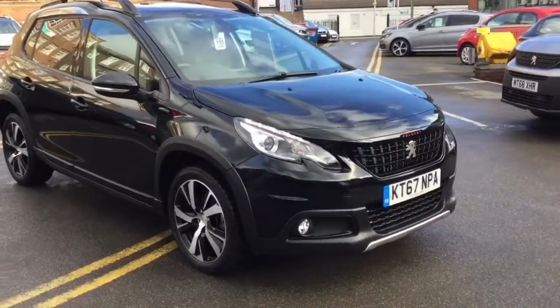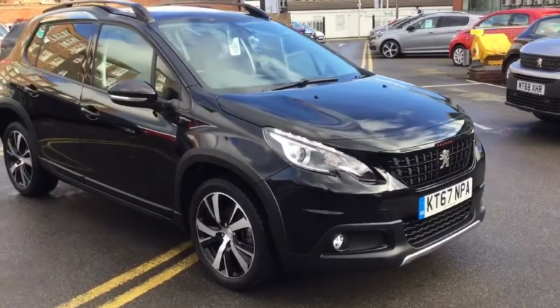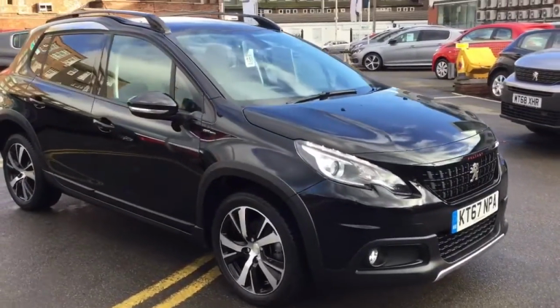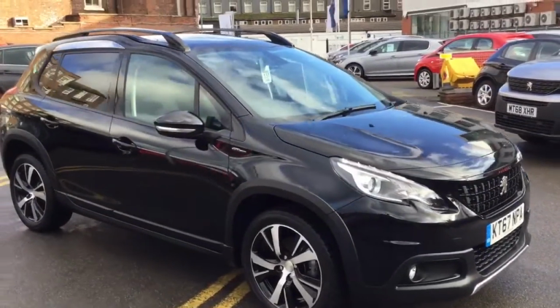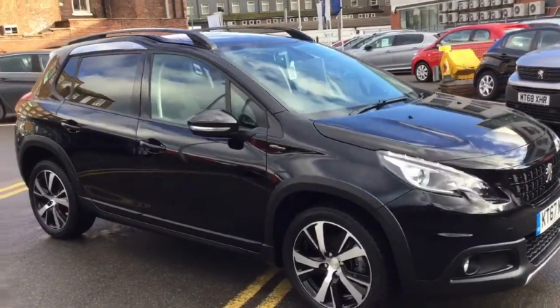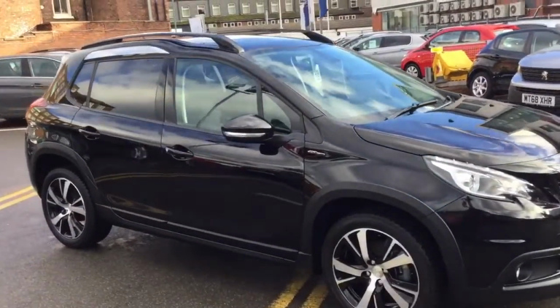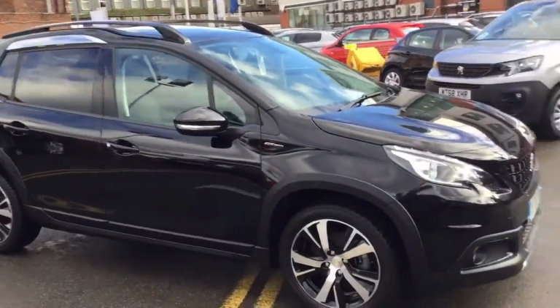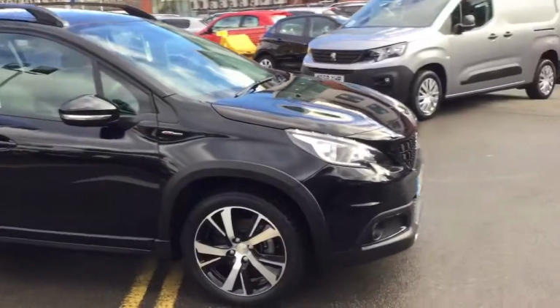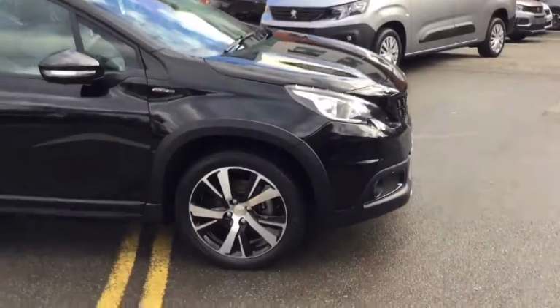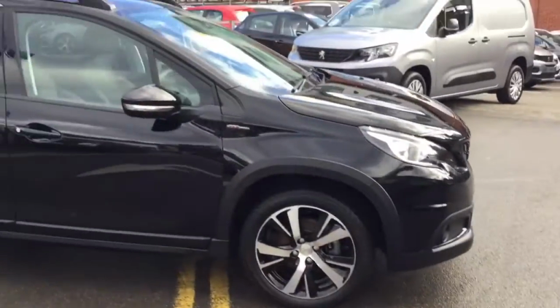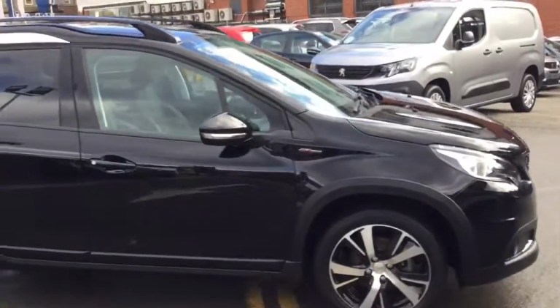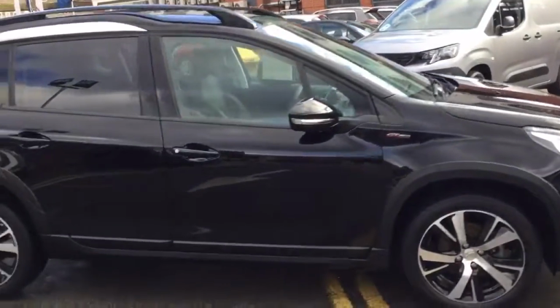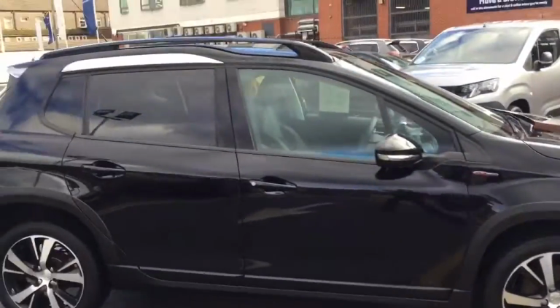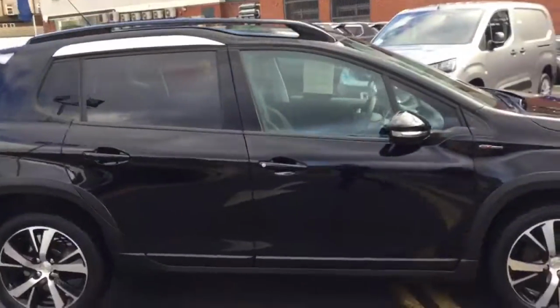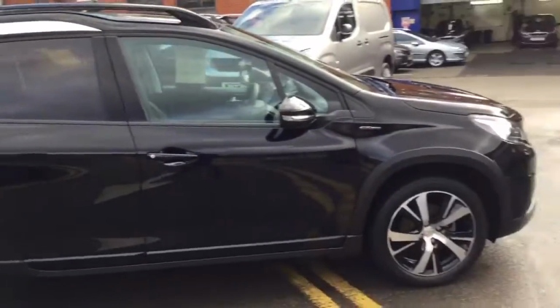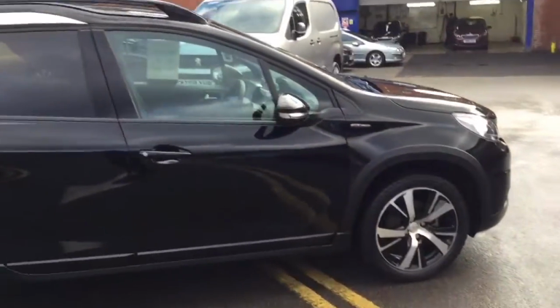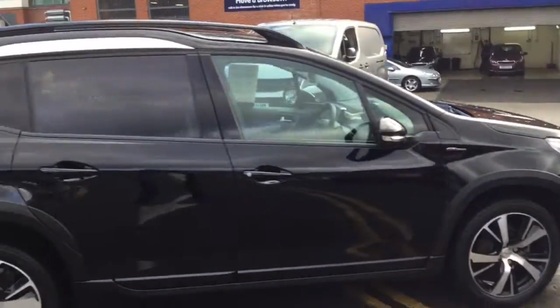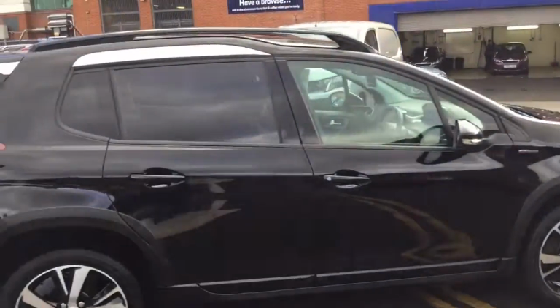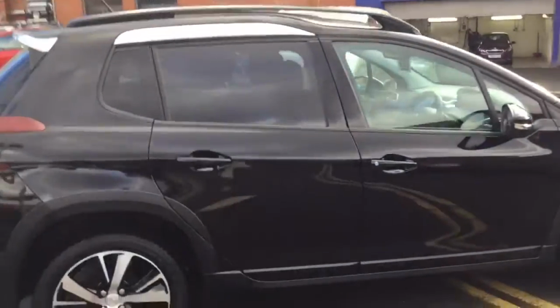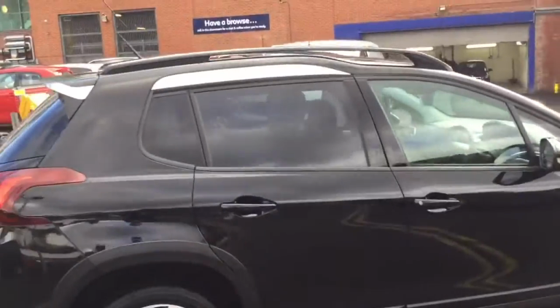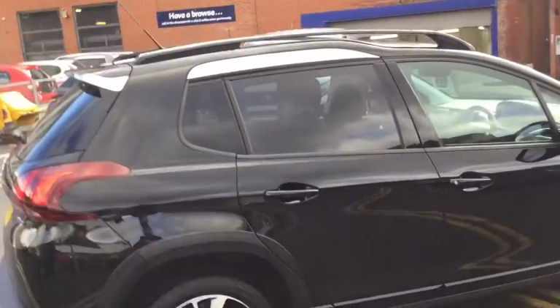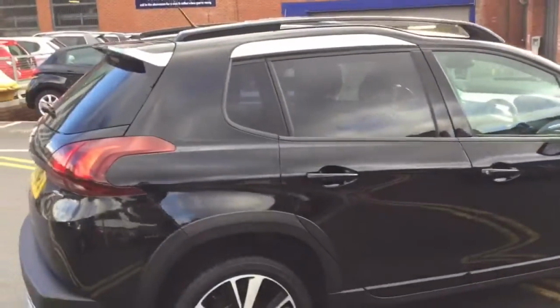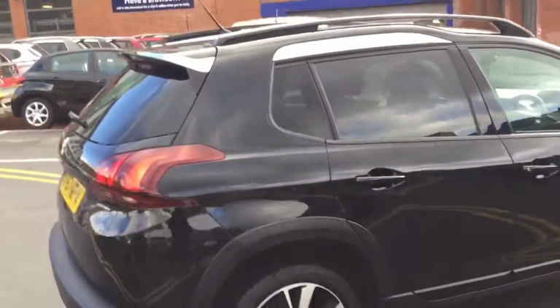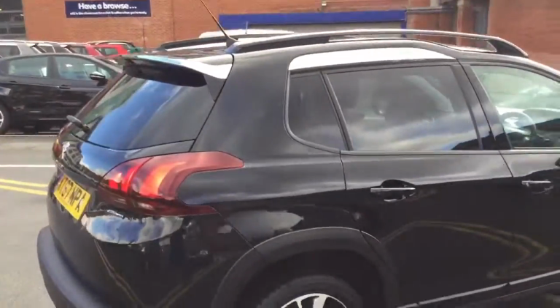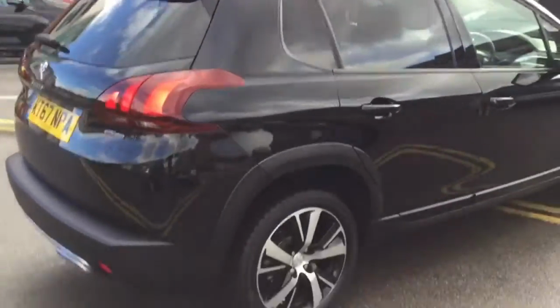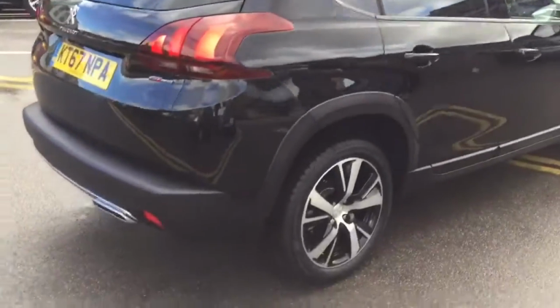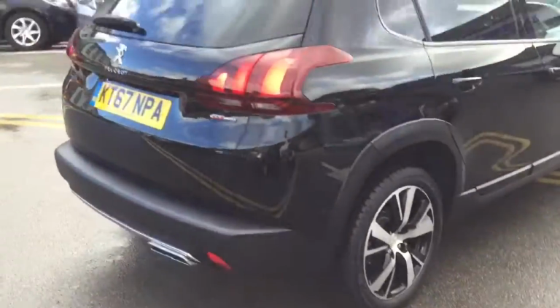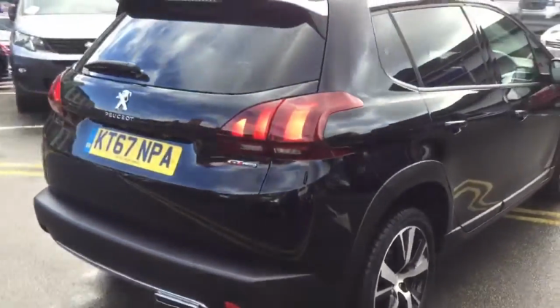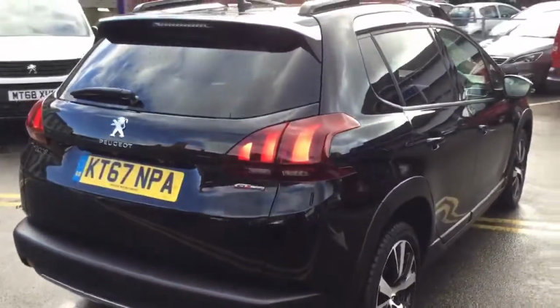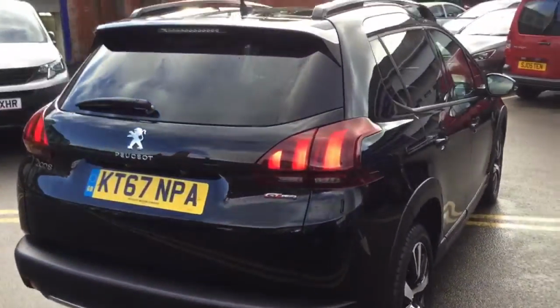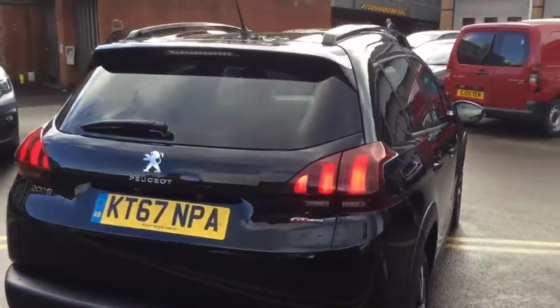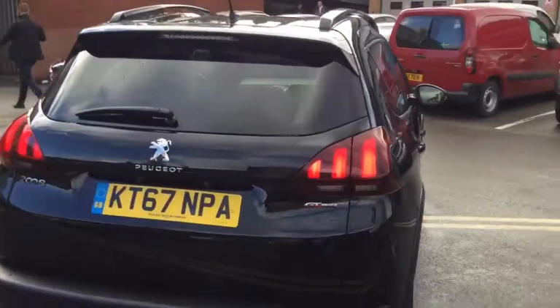Hi, it's Rob at JJ Cuckson Peugeot in Macclesfield. Today I'm just going to show you this 2008 GT Line in Nera Black. It's done 8,918 miles and it's a 1.6 diesel.